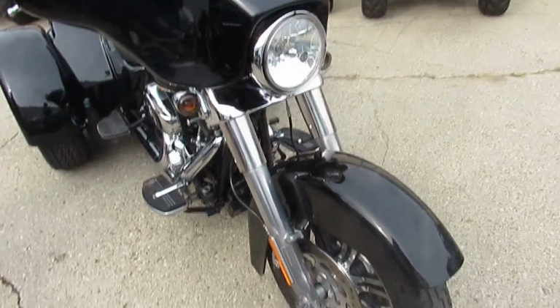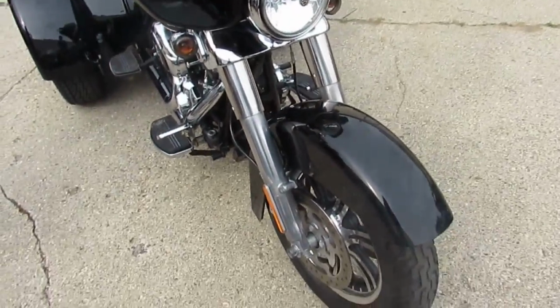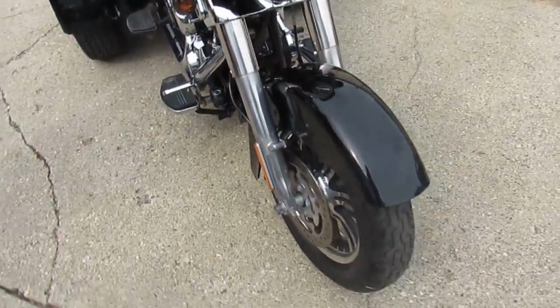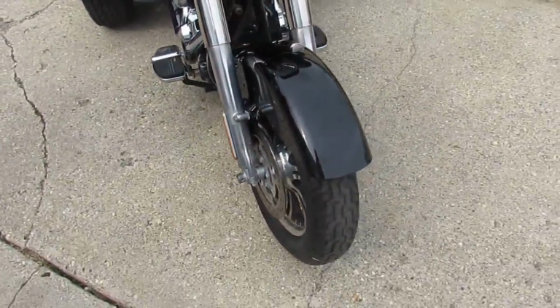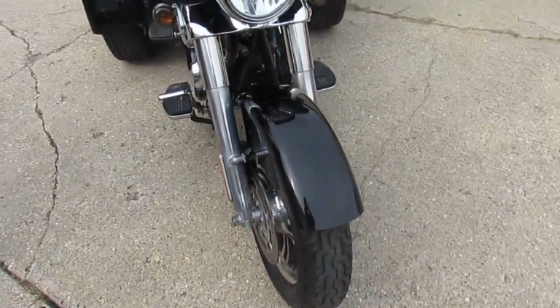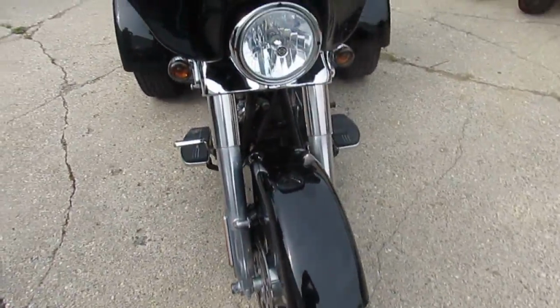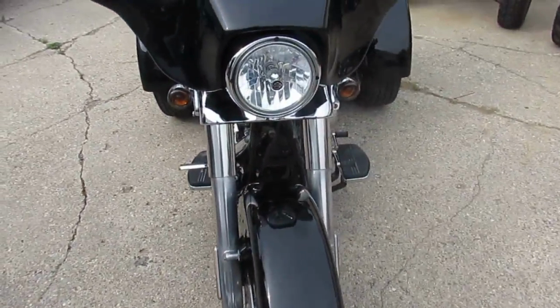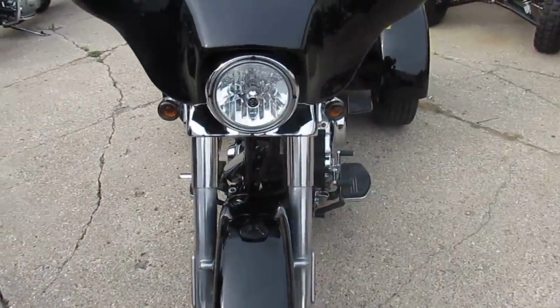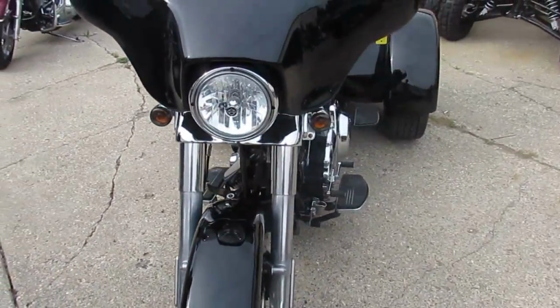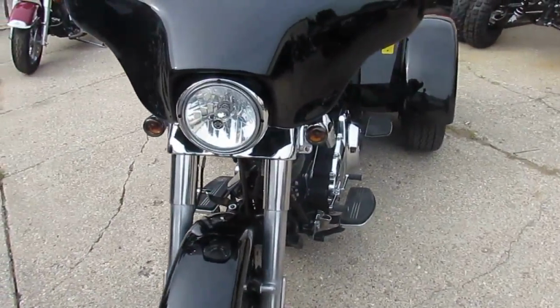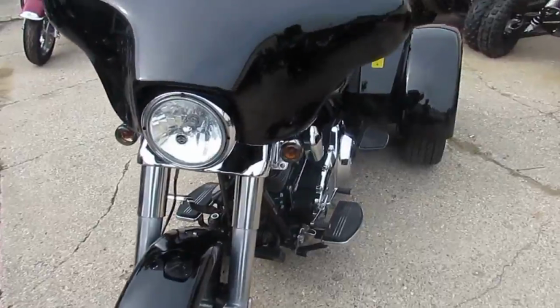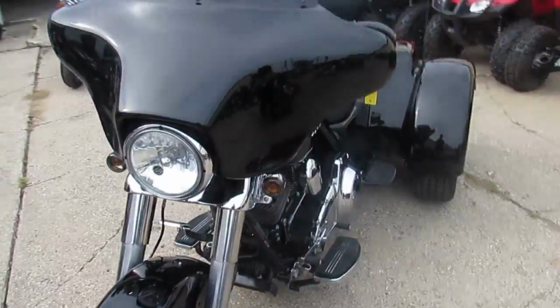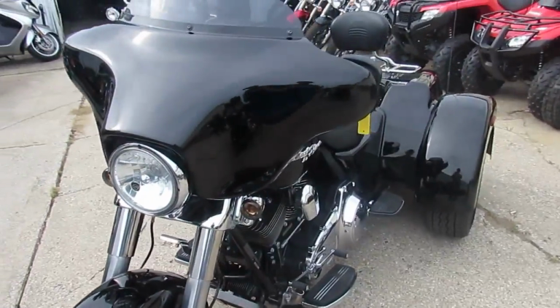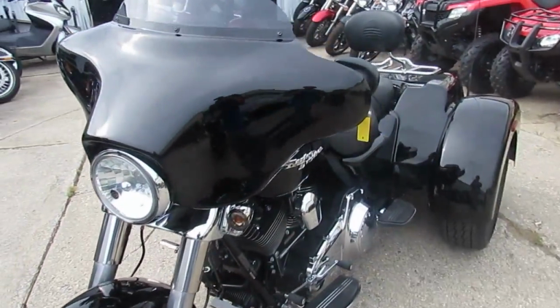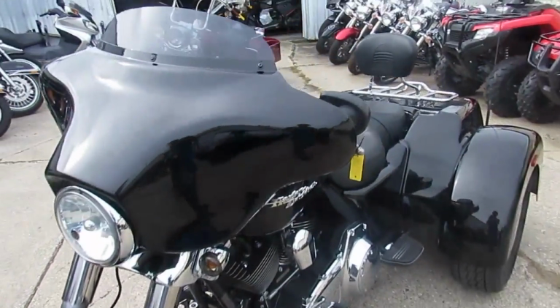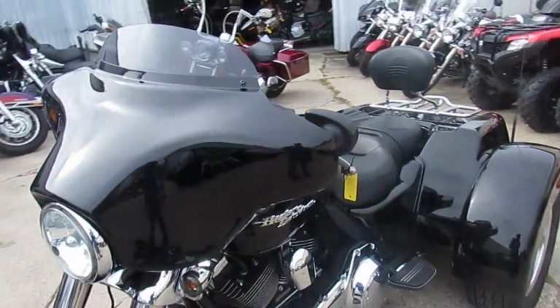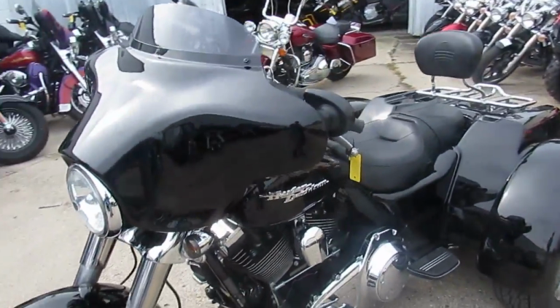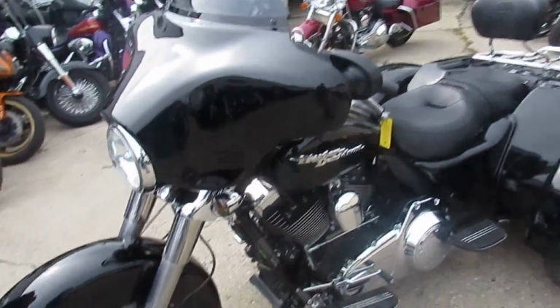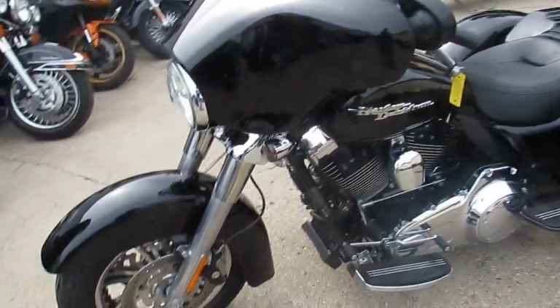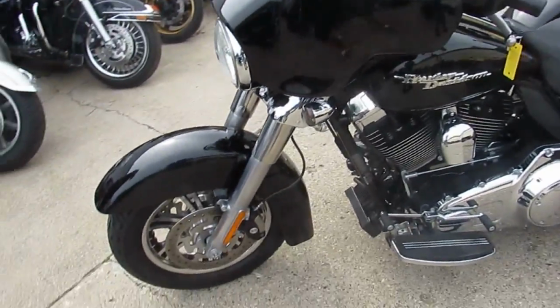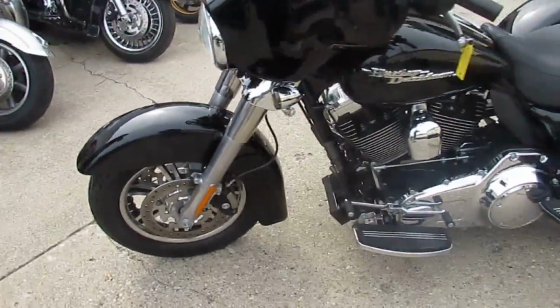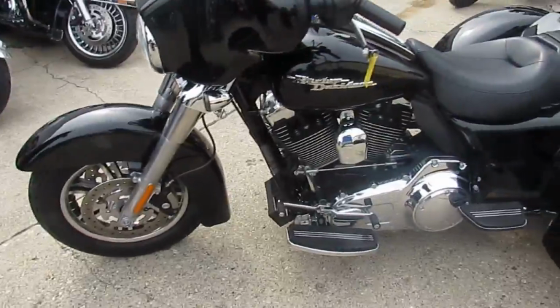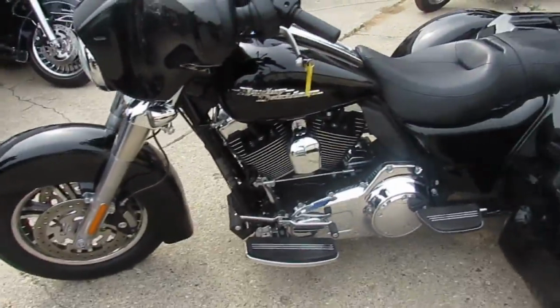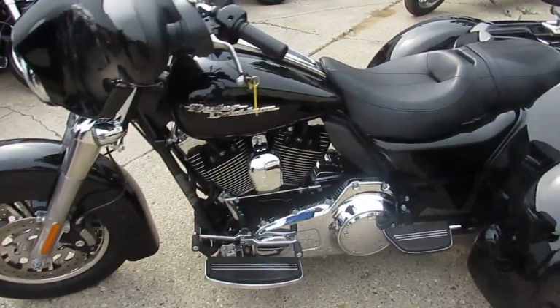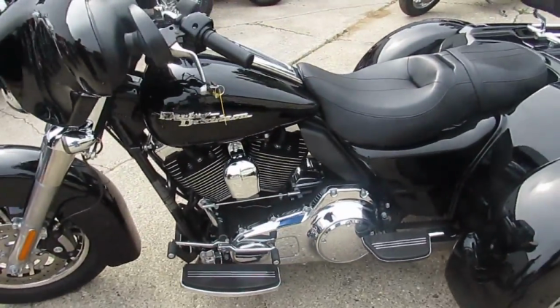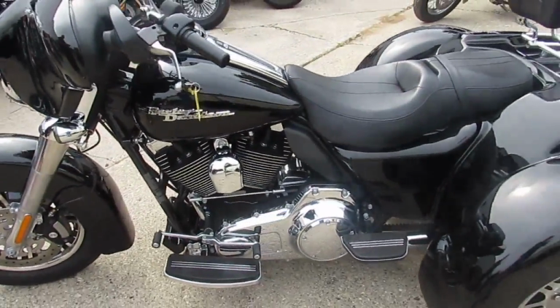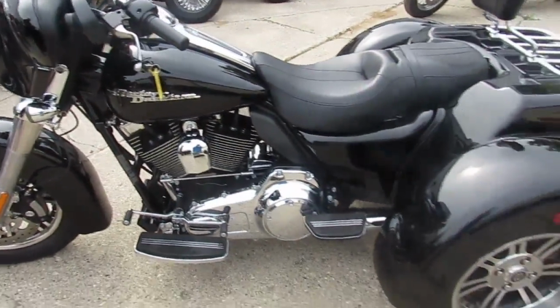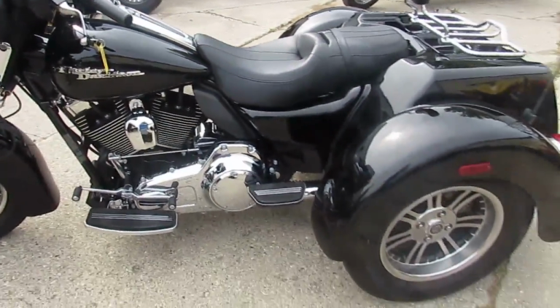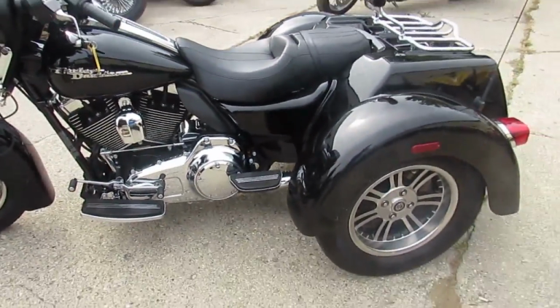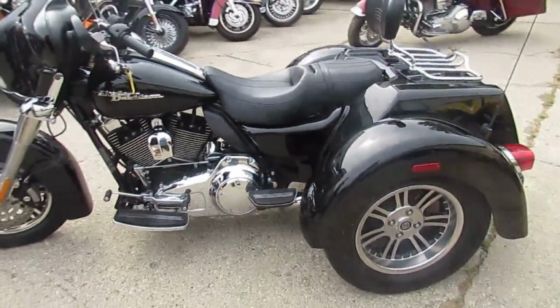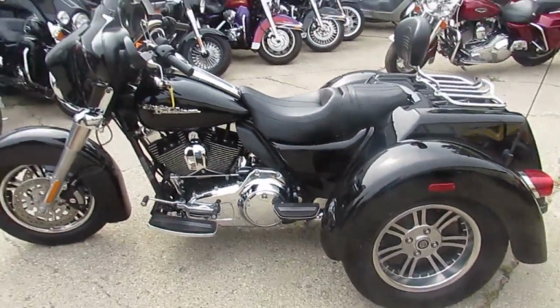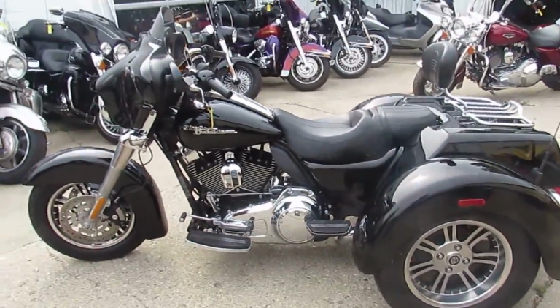Buy with confidence, guys. This thing's only 19,9. I got out-of-state financing available, guaranteed financing, shipping nationwide I can help out with. Give us a call today and you can ride today. It's ApprovalPowerSports.com.